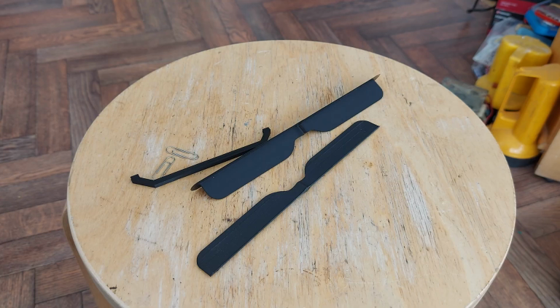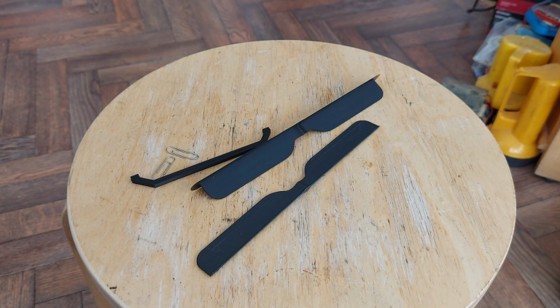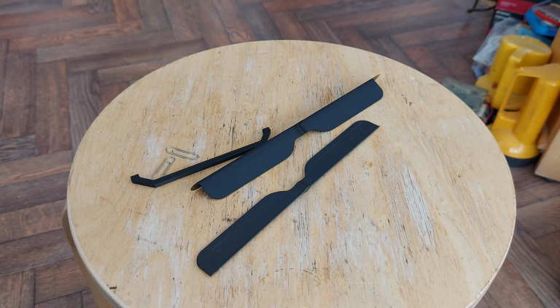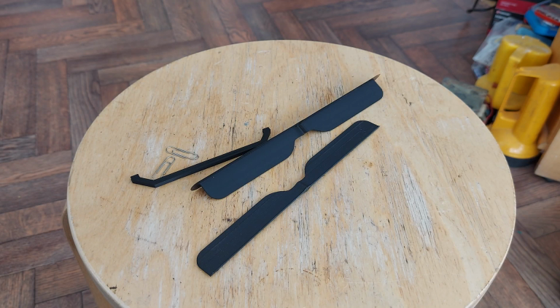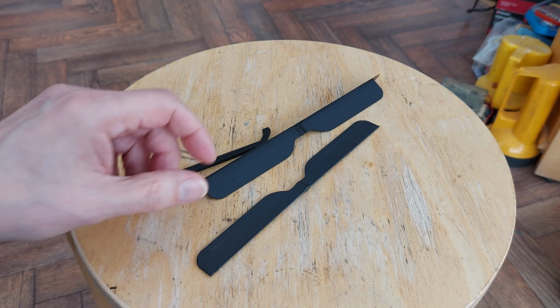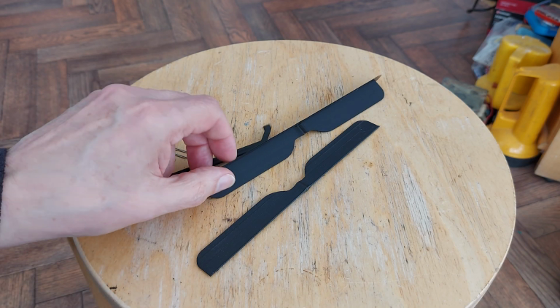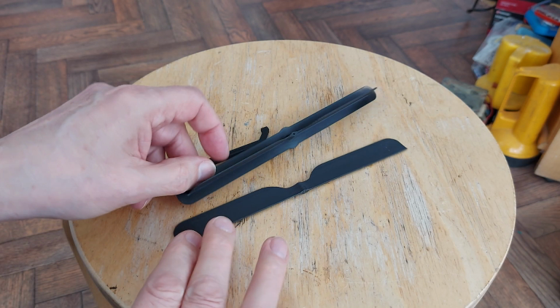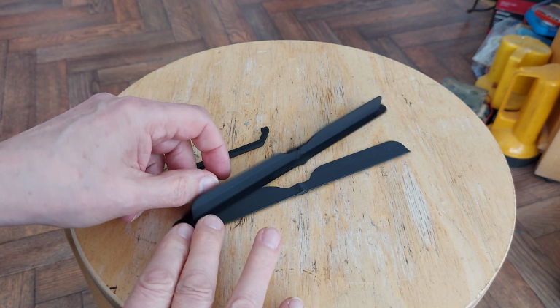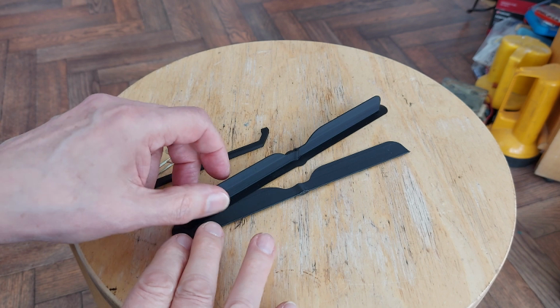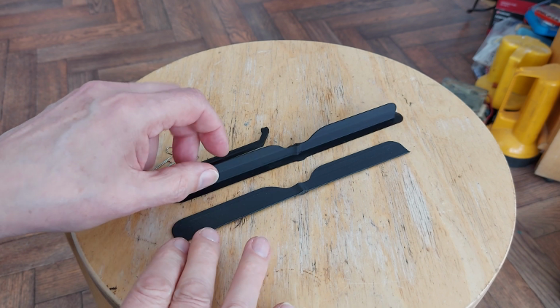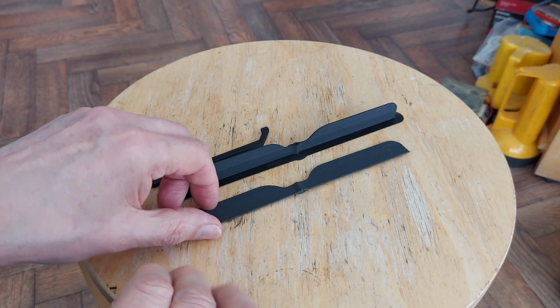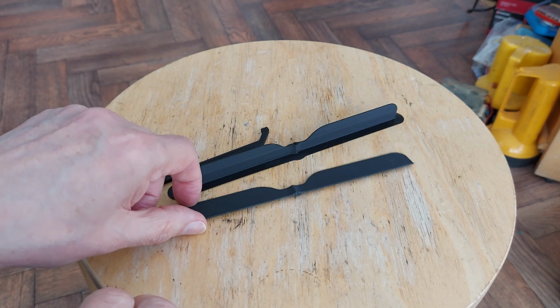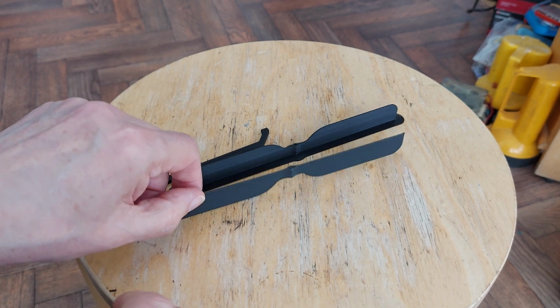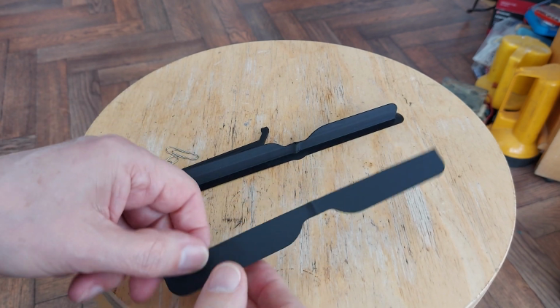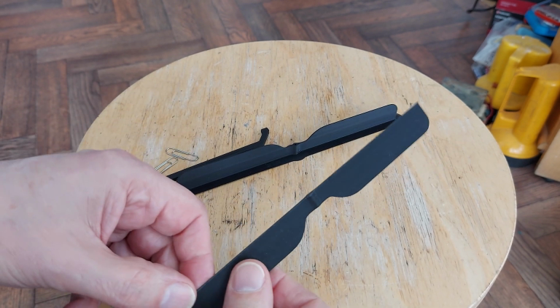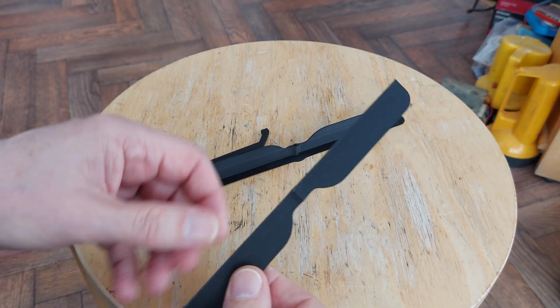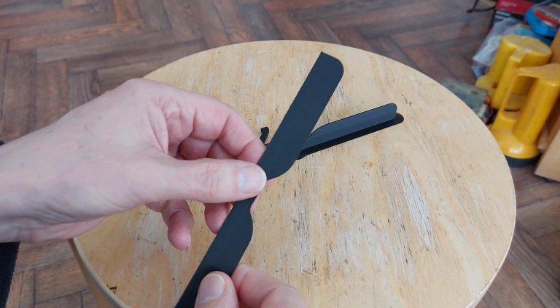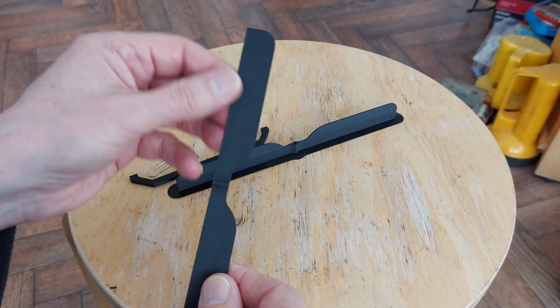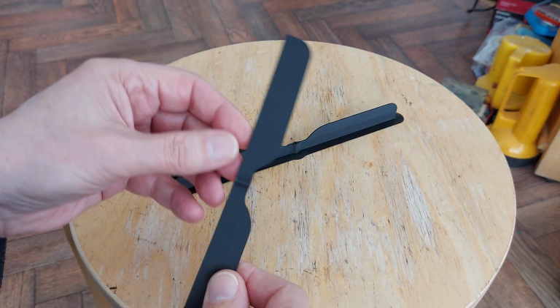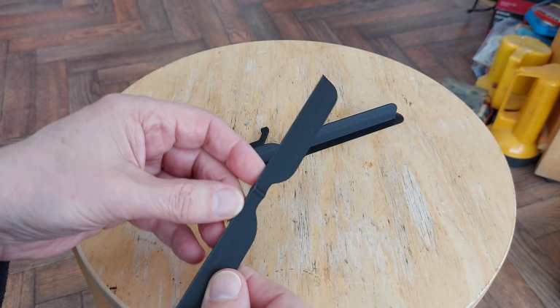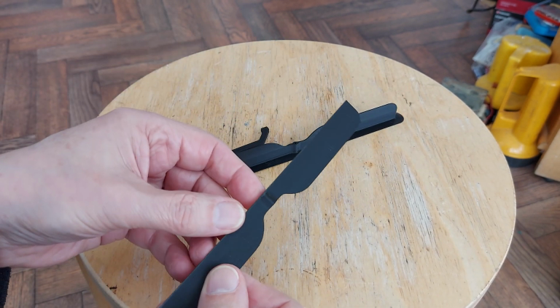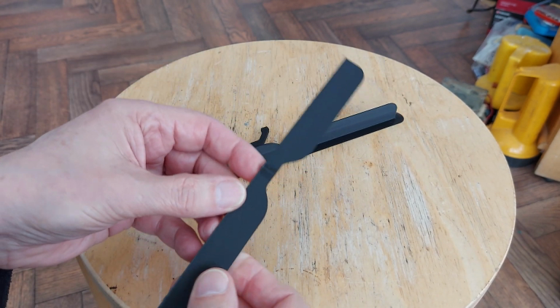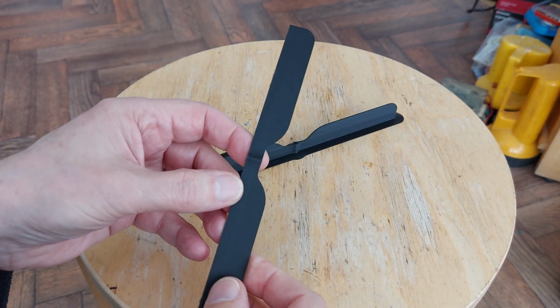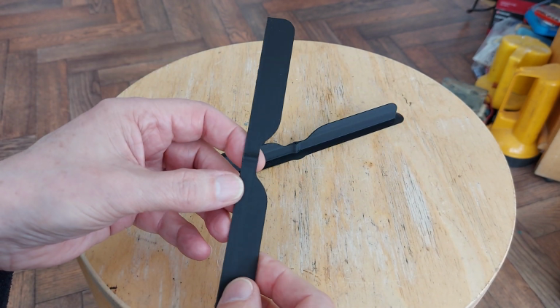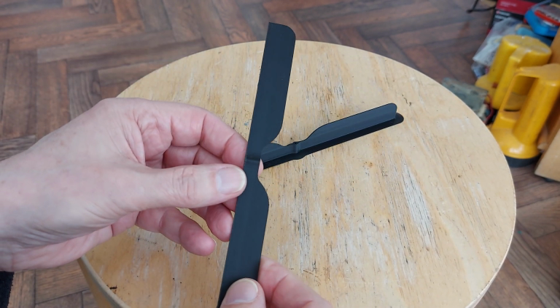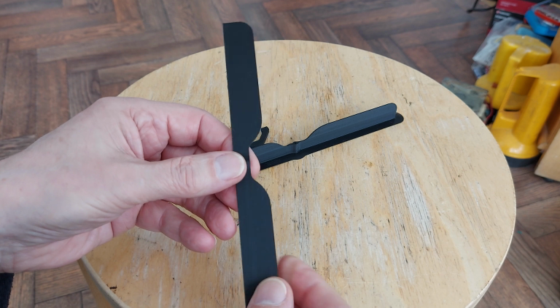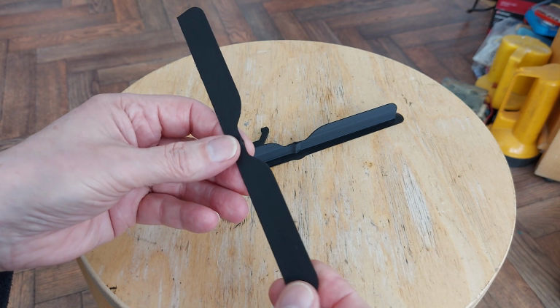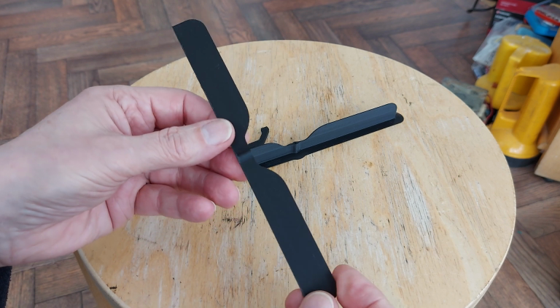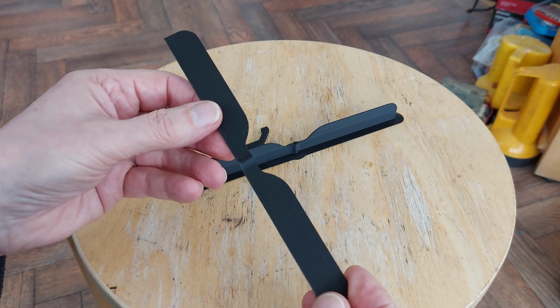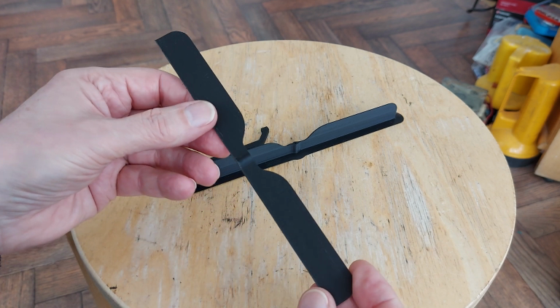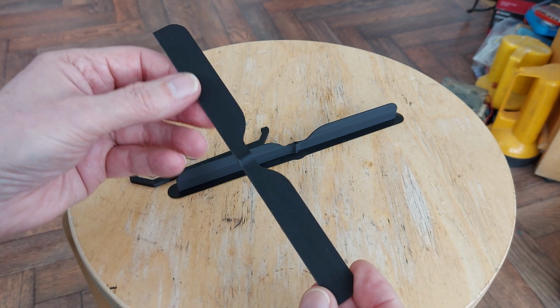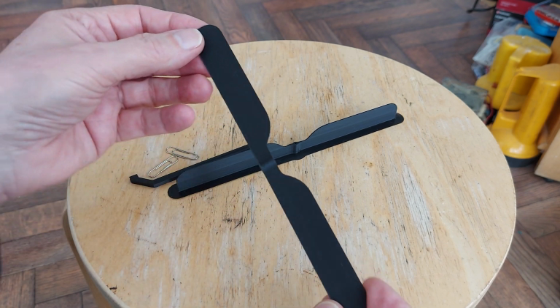Hi guys. Rubber-band-powered helicopter. Spotted this on Thingiverse. Rather like the simplicity of it.